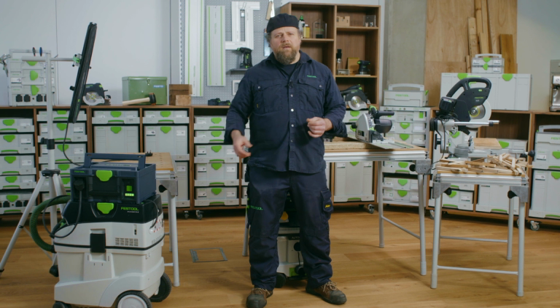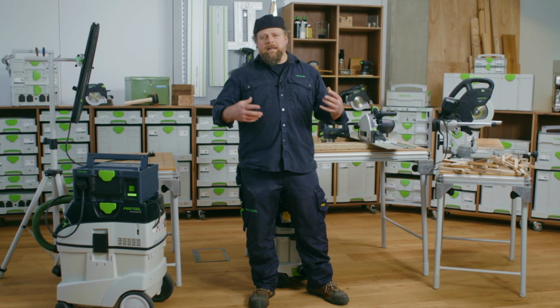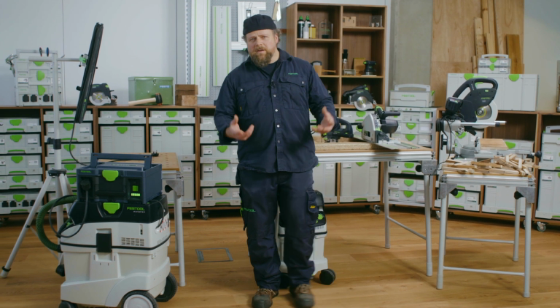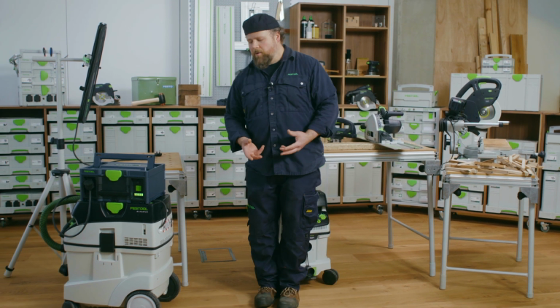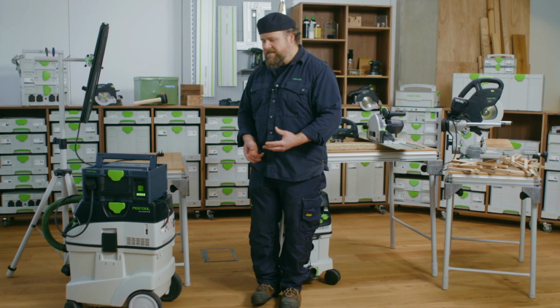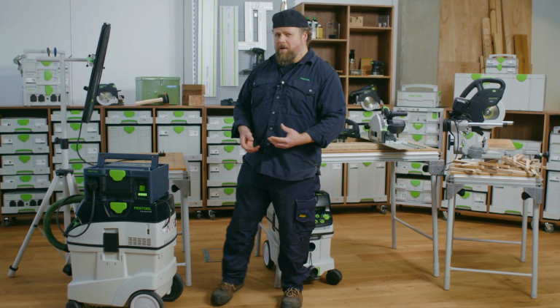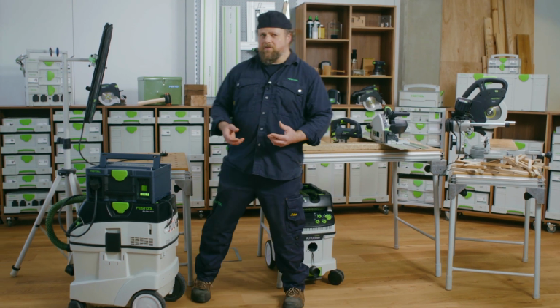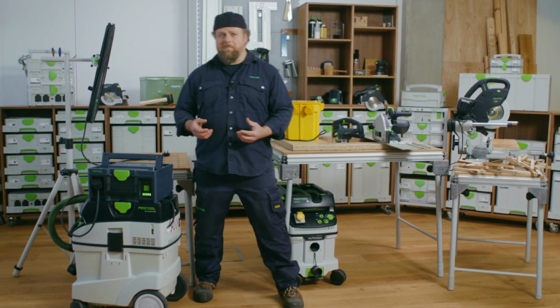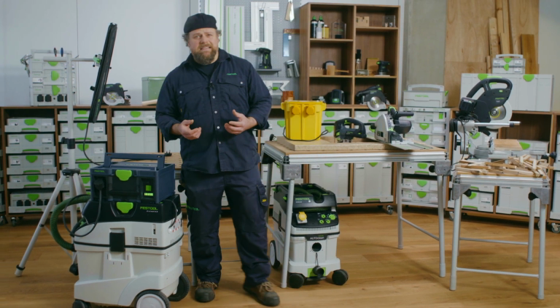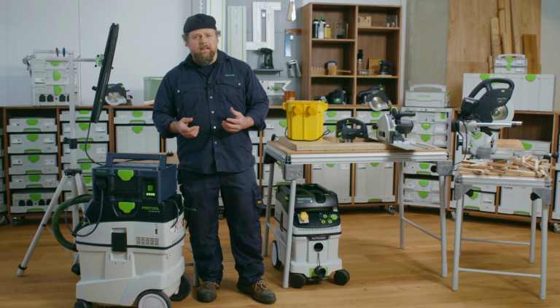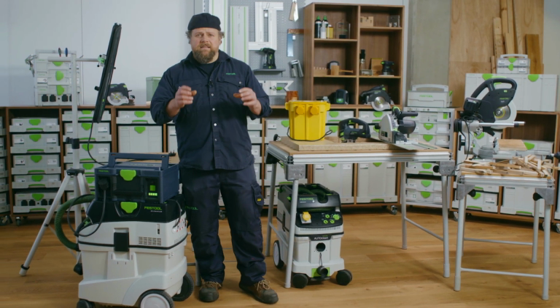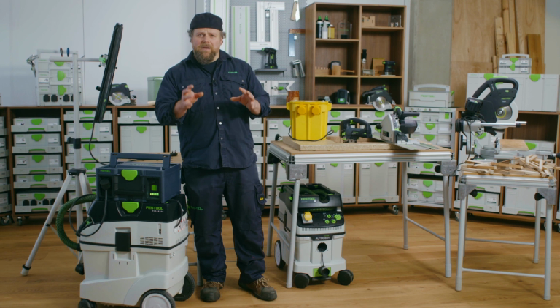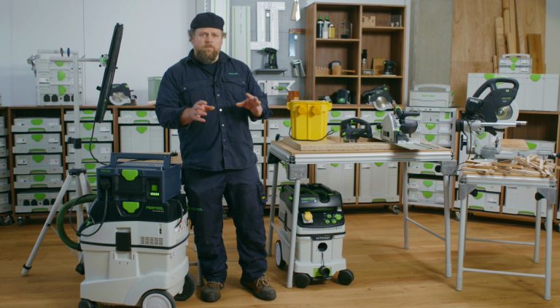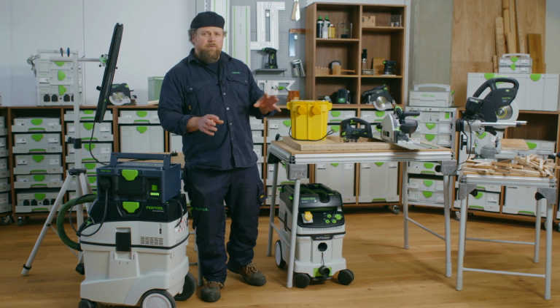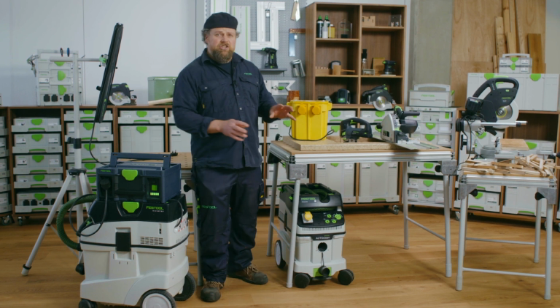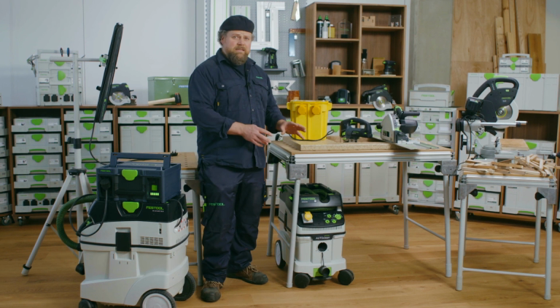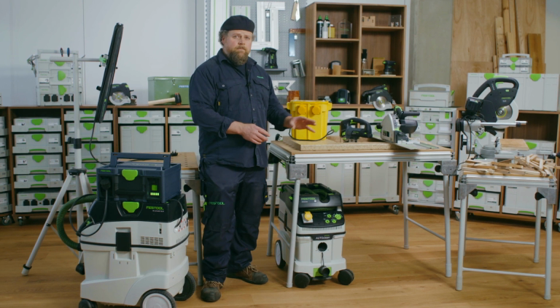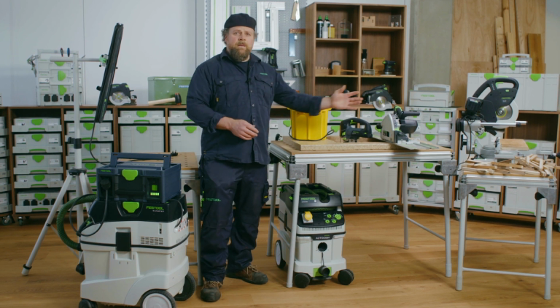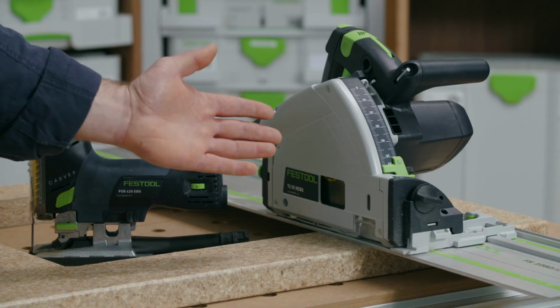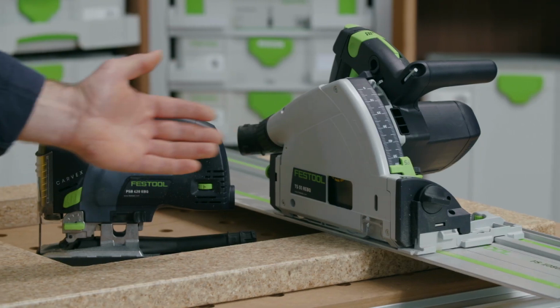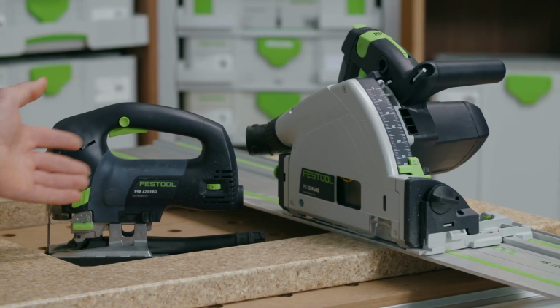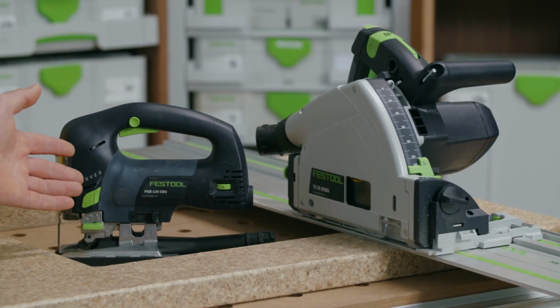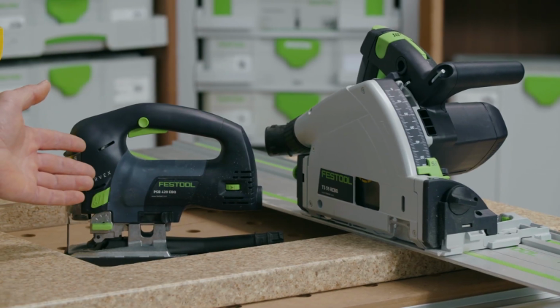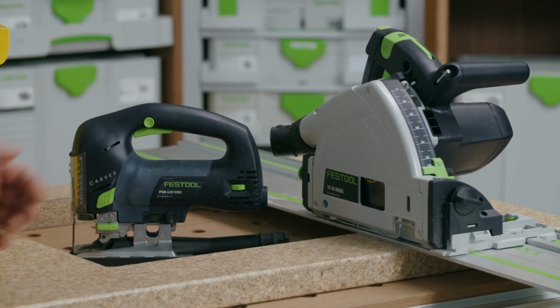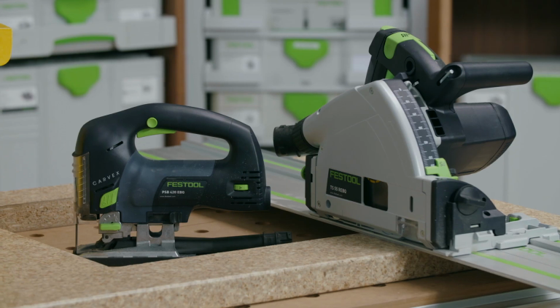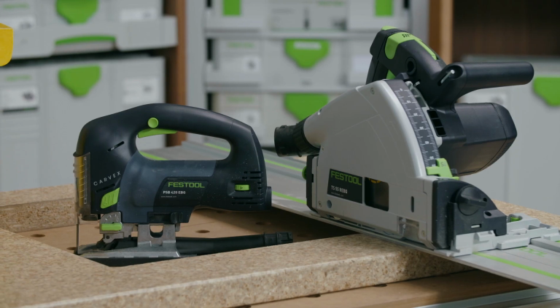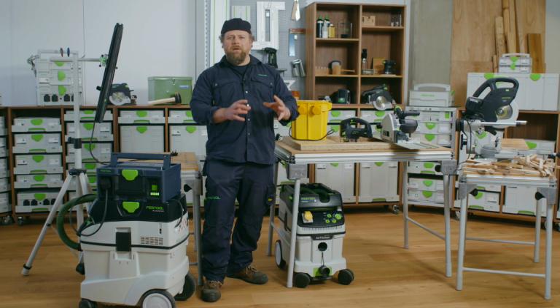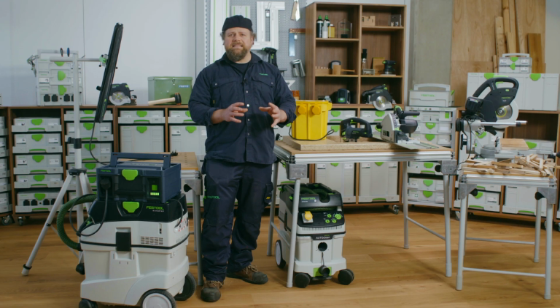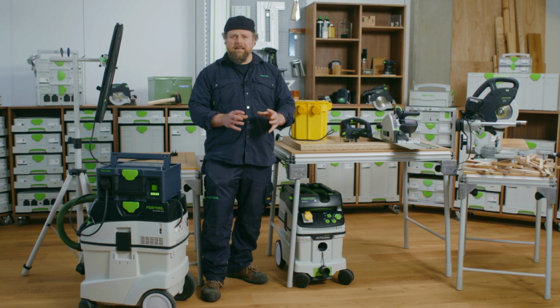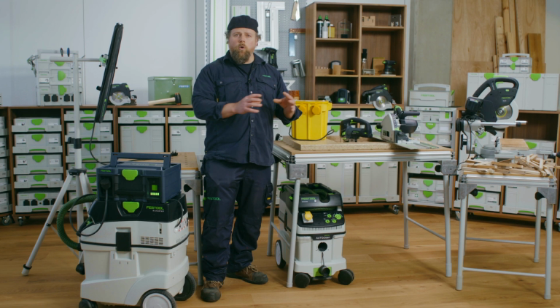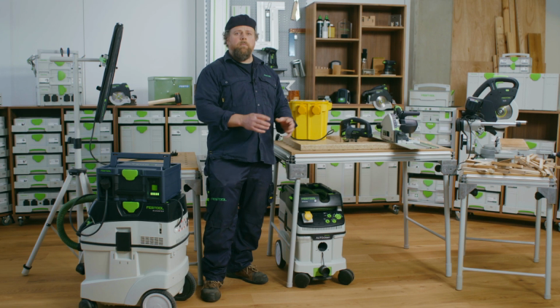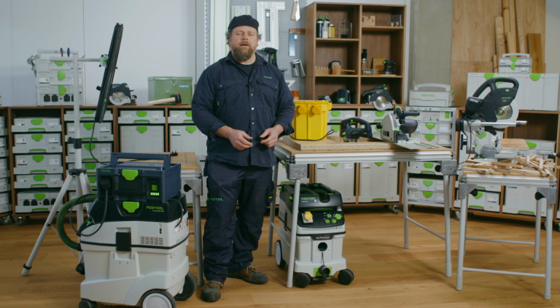Another example of the SysPowerStation's capacity is its ability to power the extractor, plunge saw, and jigsaw through 40 complete sink or hob cutouts.